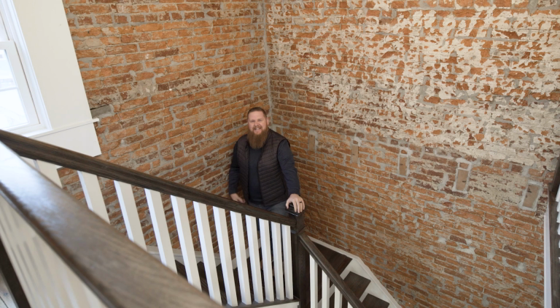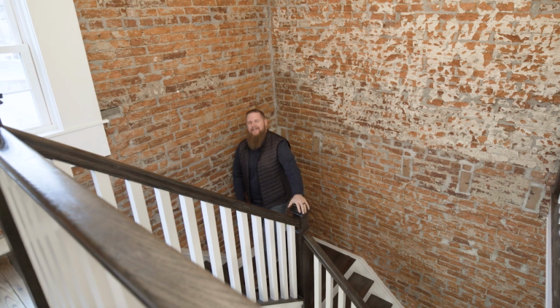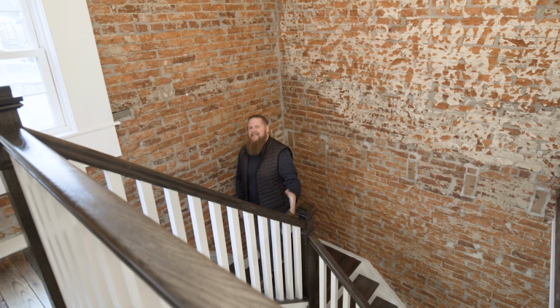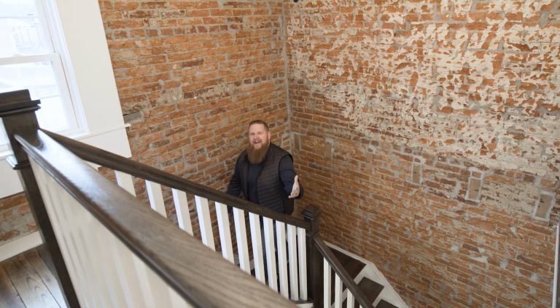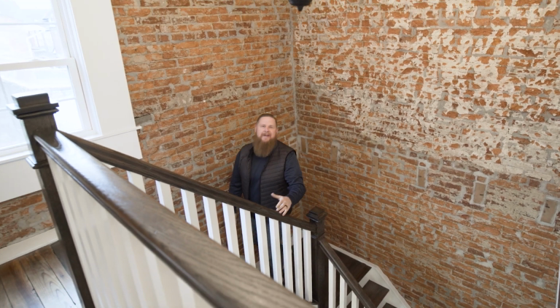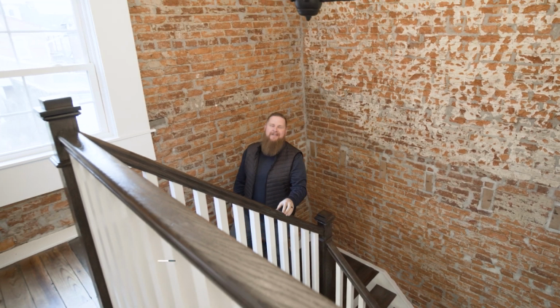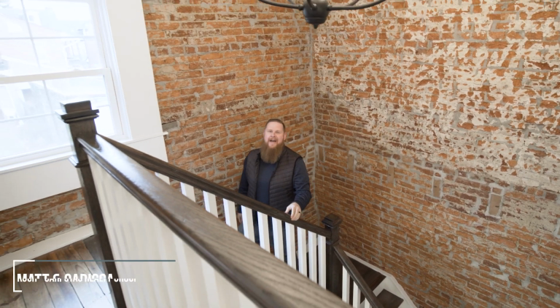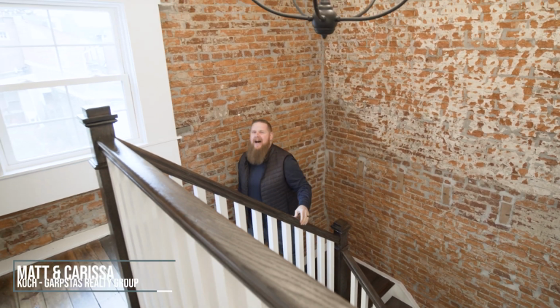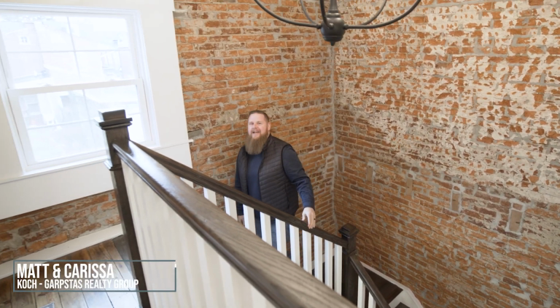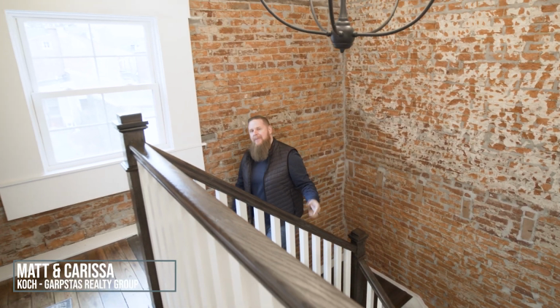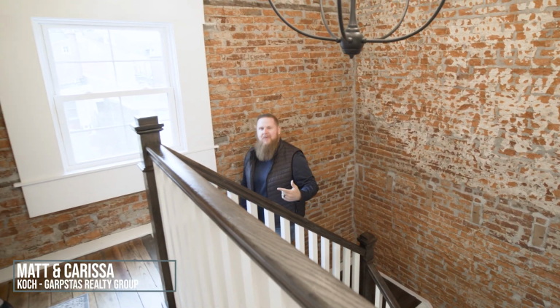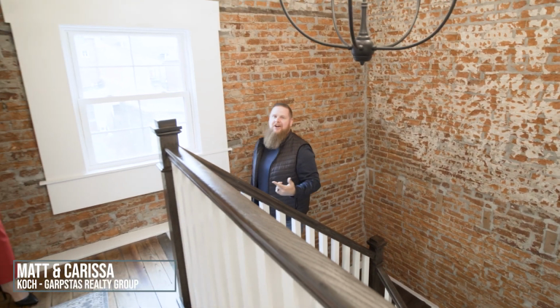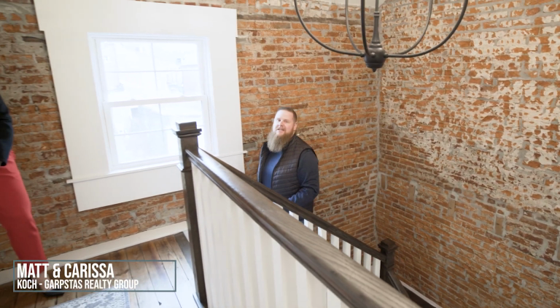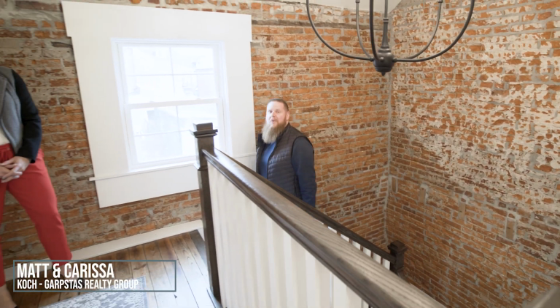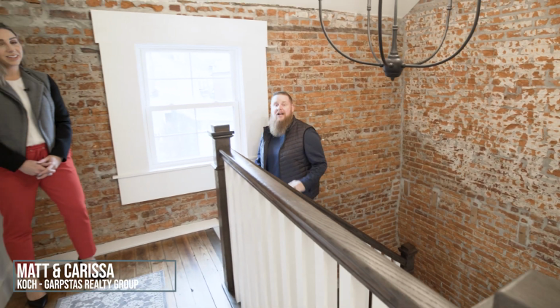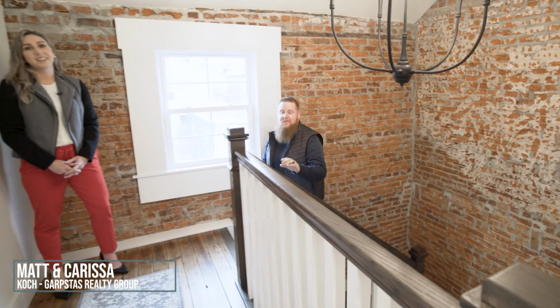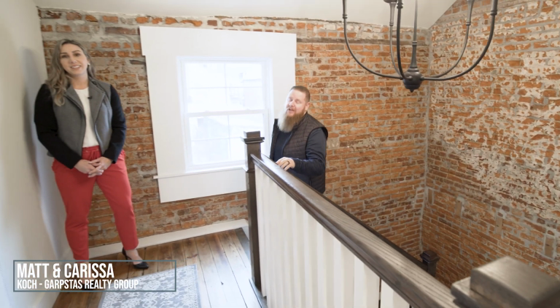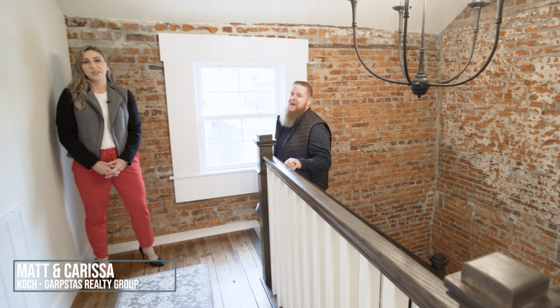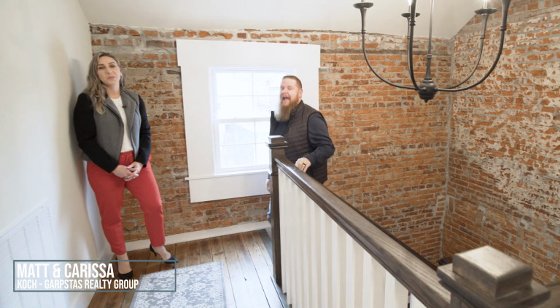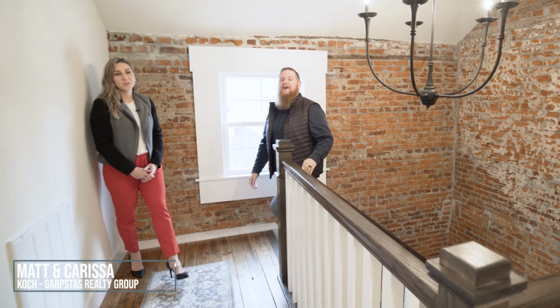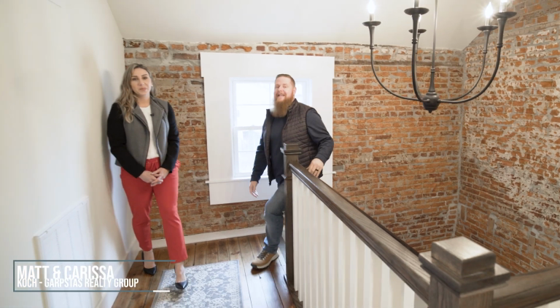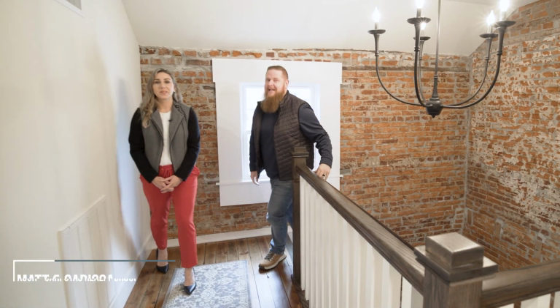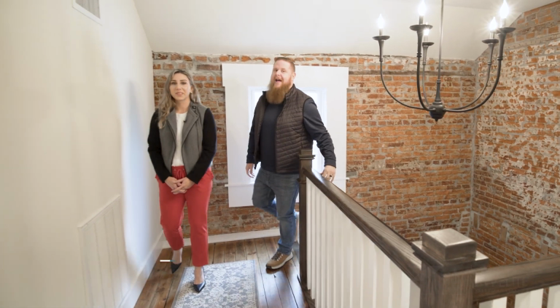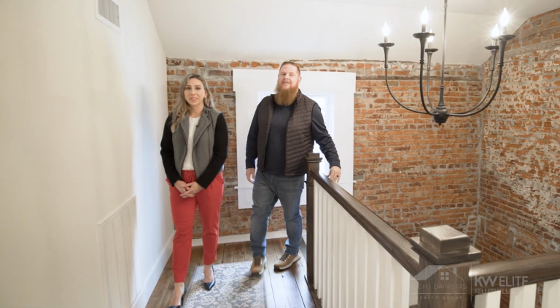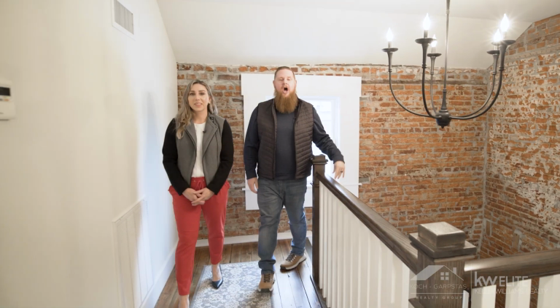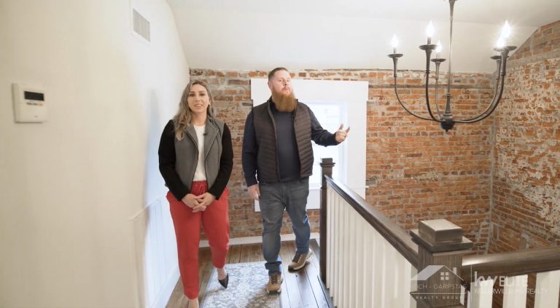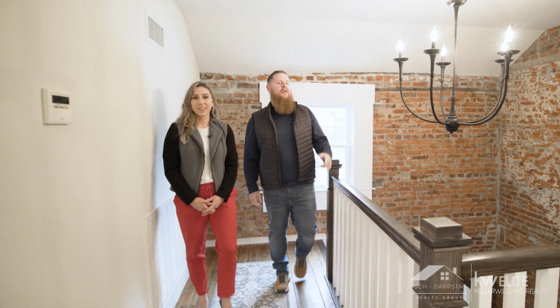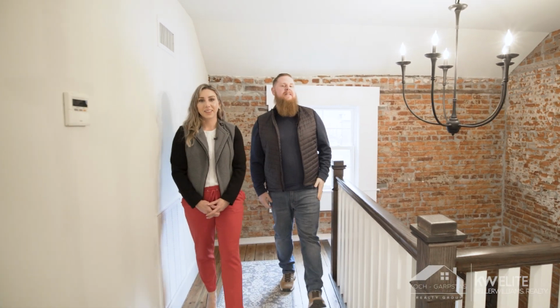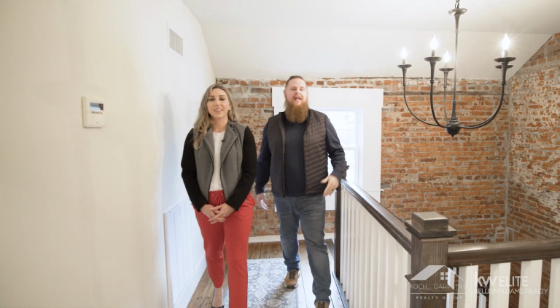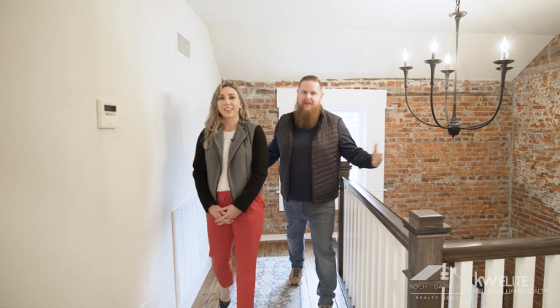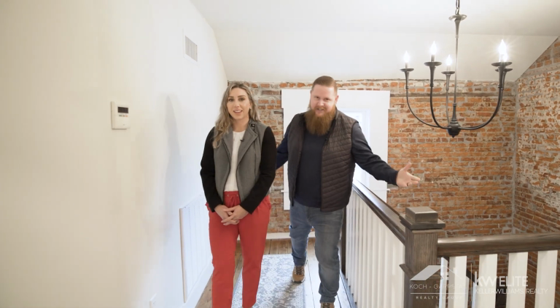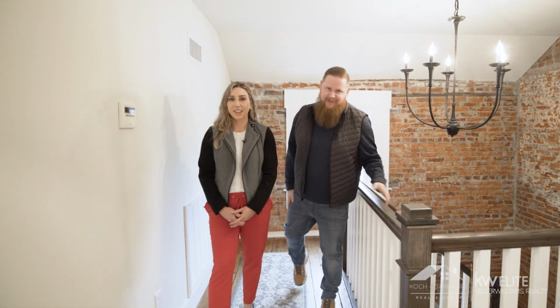How's it going everybody? It's your favorite bearded realtor Matthew Koch. I'm with Carissa Garpsis. We're with the Koch Garpsis Realty Group hanging out downtown Lancaster, home of our new listing, the Carriage House.